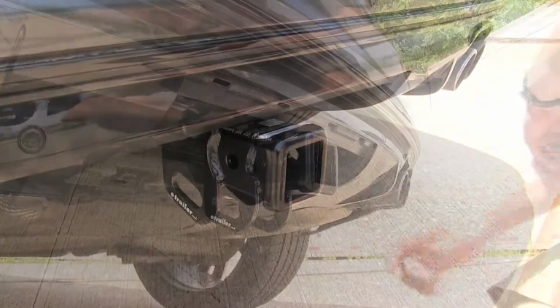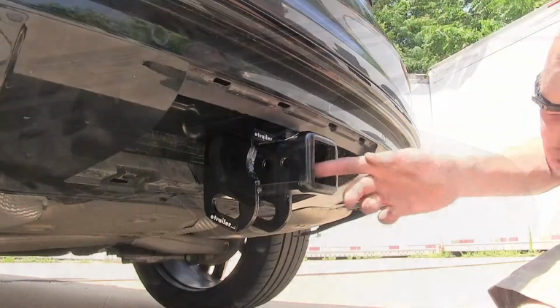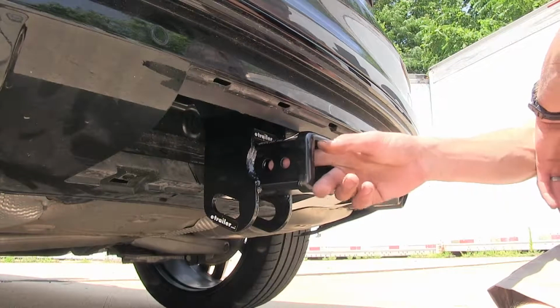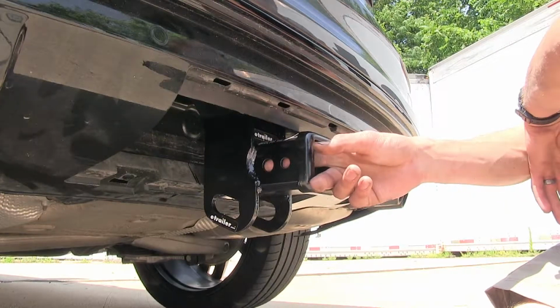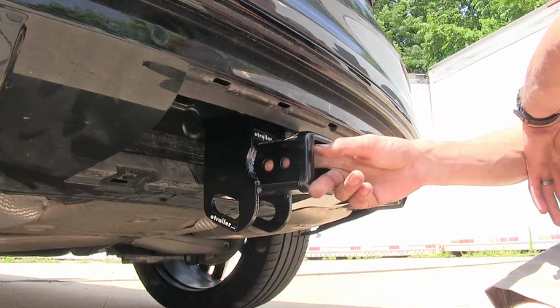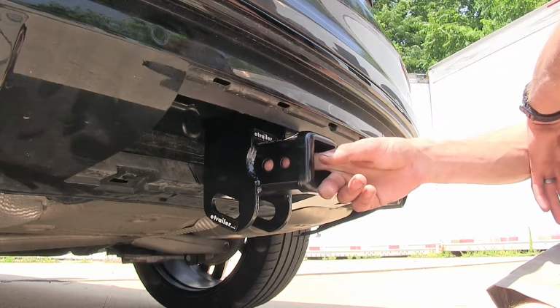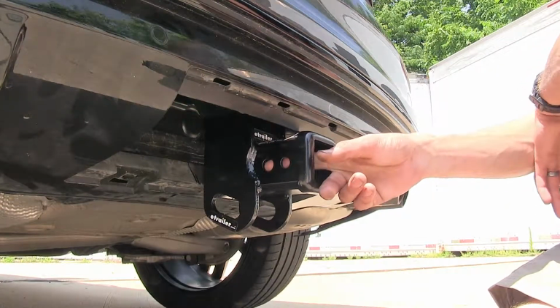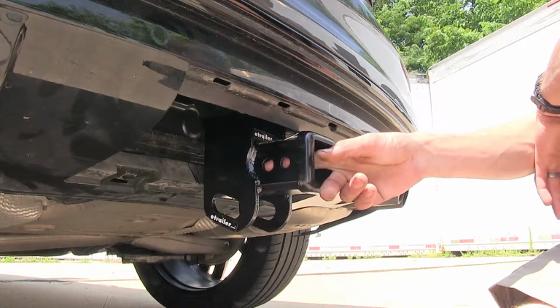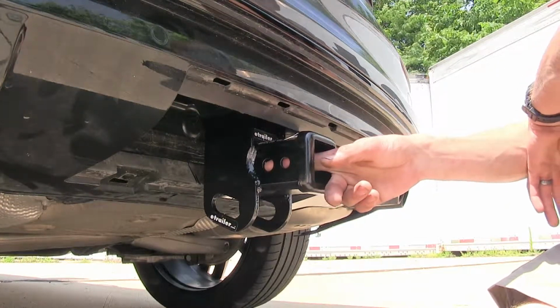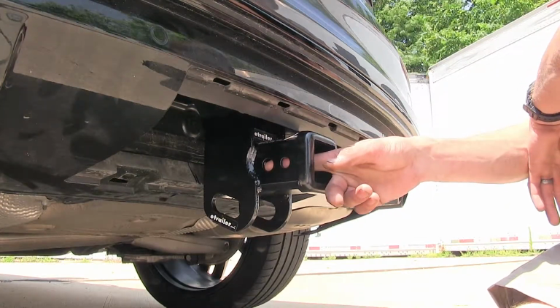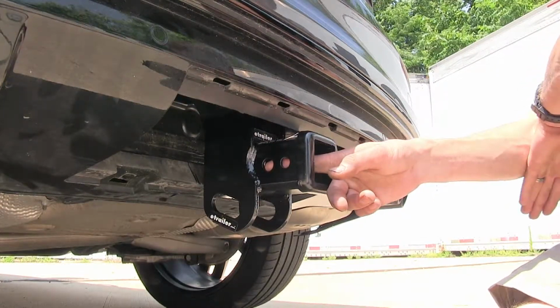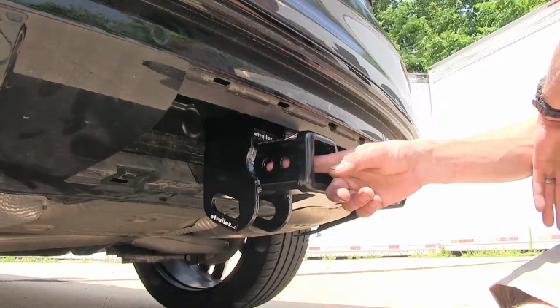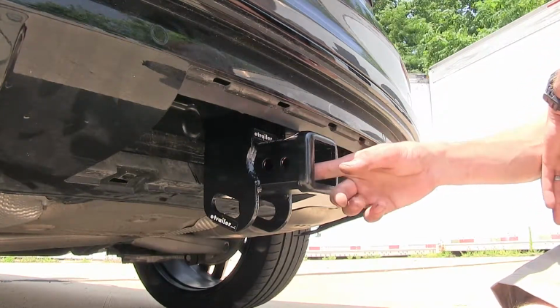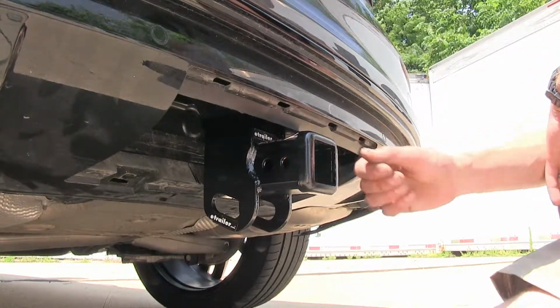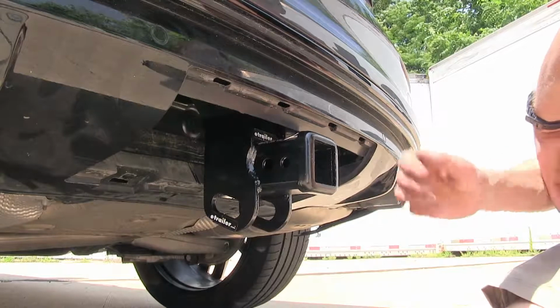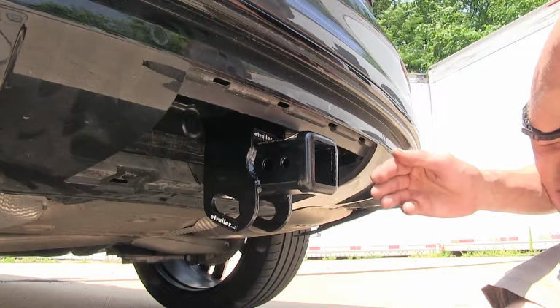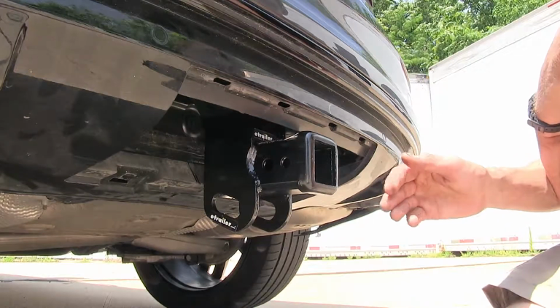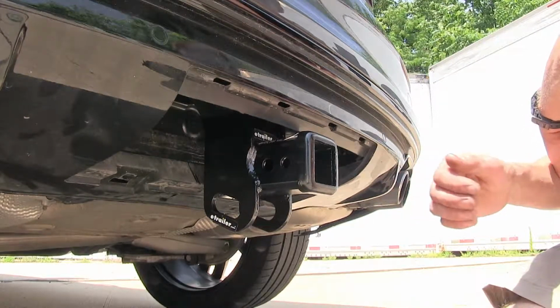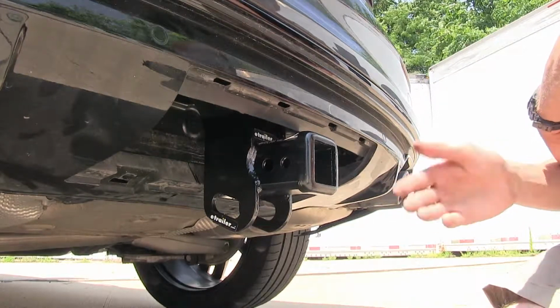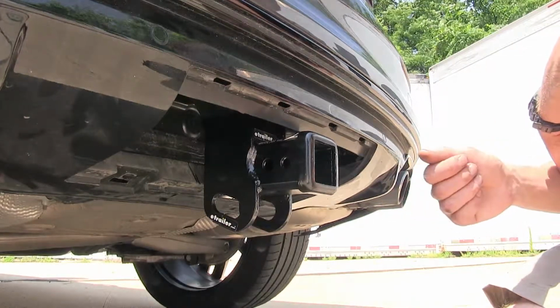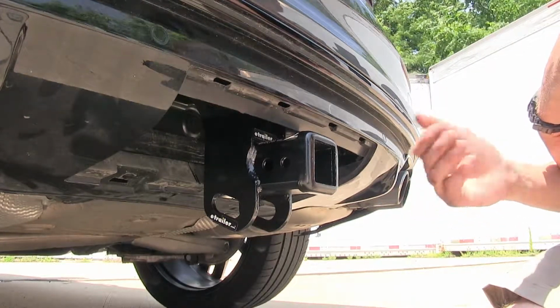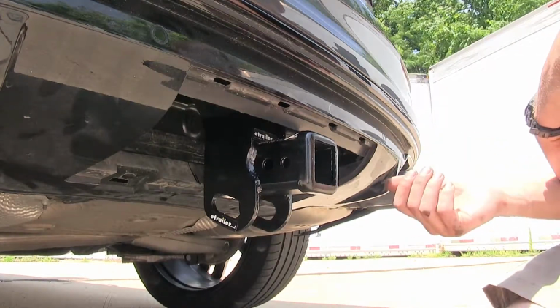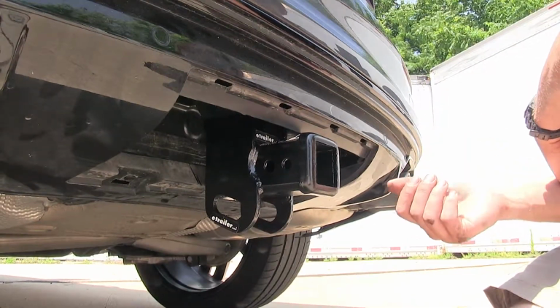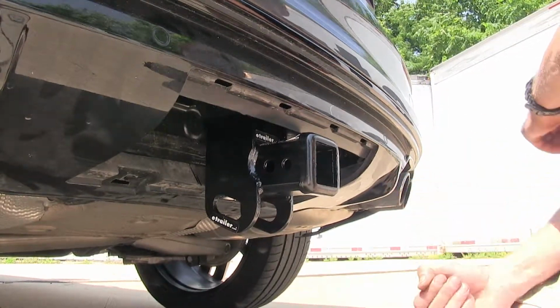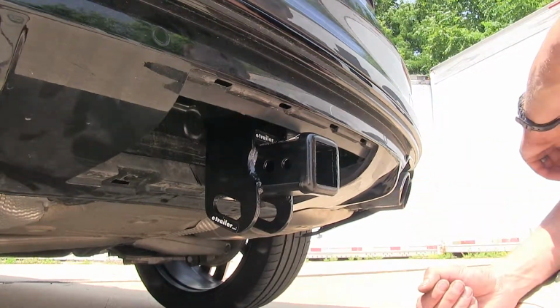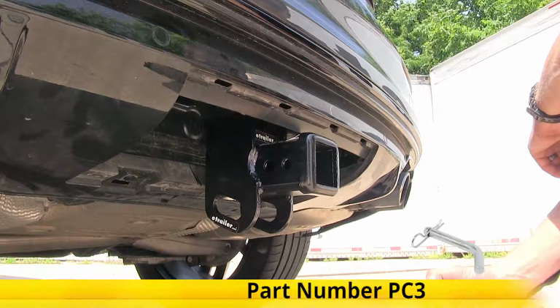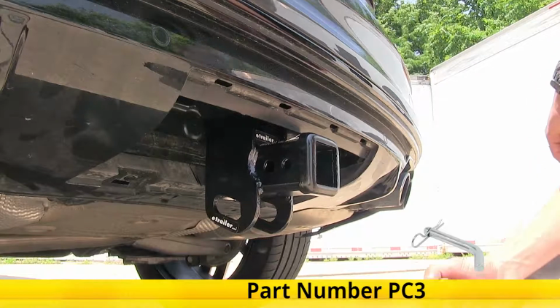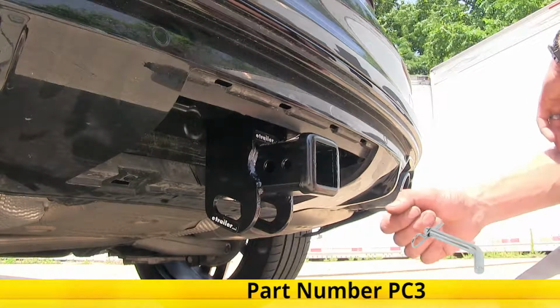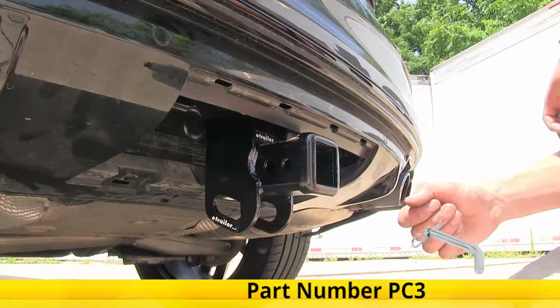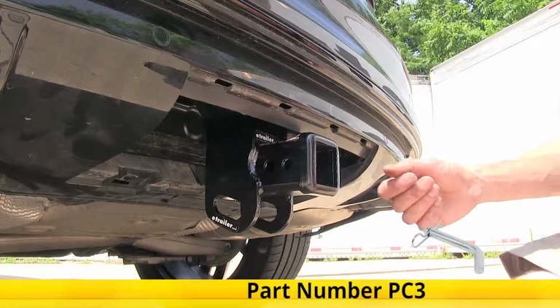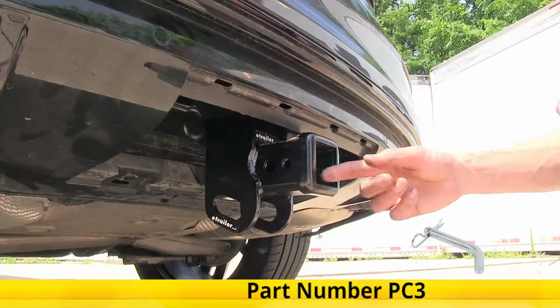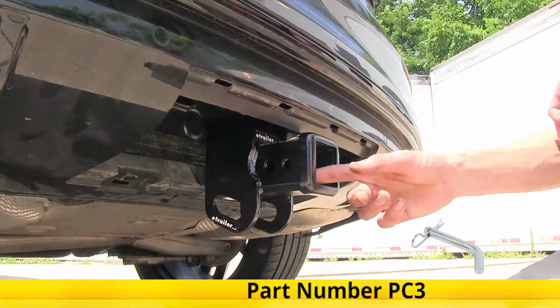On the side of our receiver, you'll find two pinholes. The larger one closest to the front is your industry-standard 5/8-inch diameter hitch pin hole, used with a pin and clip to secure your hitch-mounted accessories. You can pick up a pin and clip separately on our website as part number PC3.